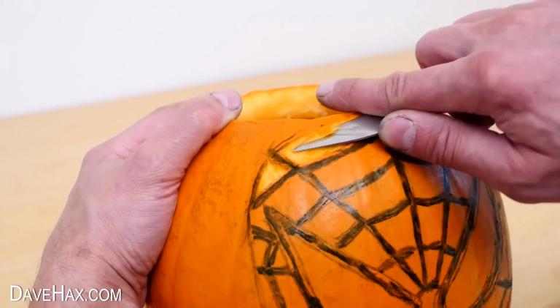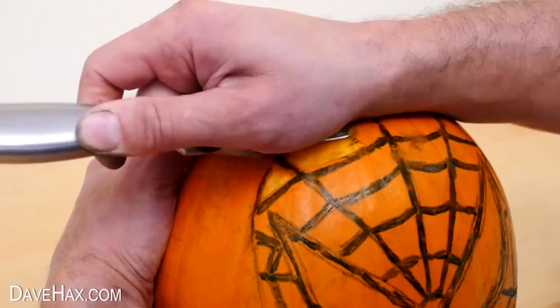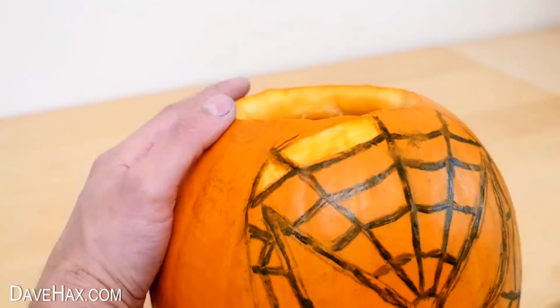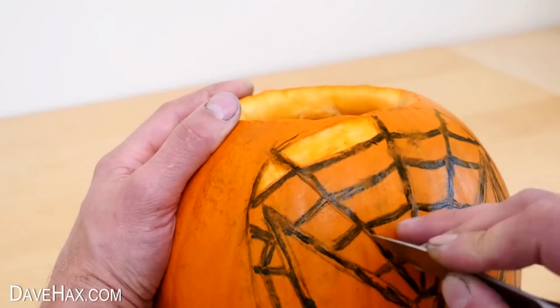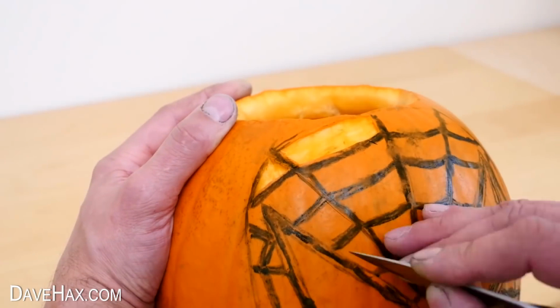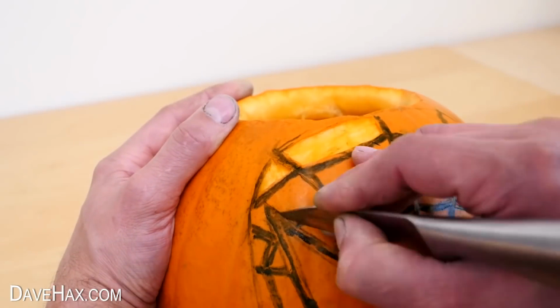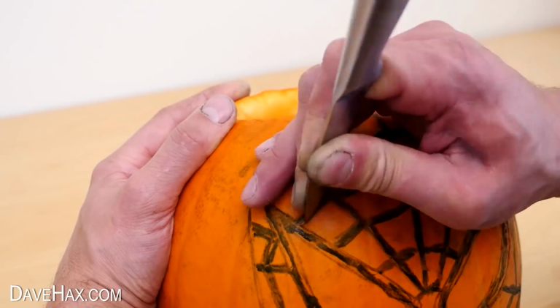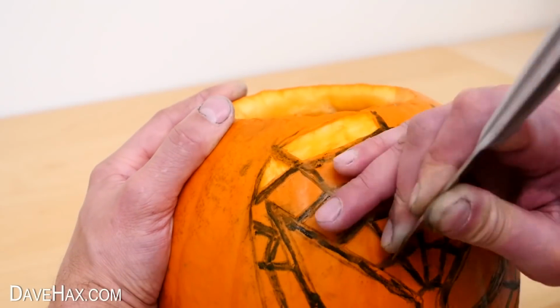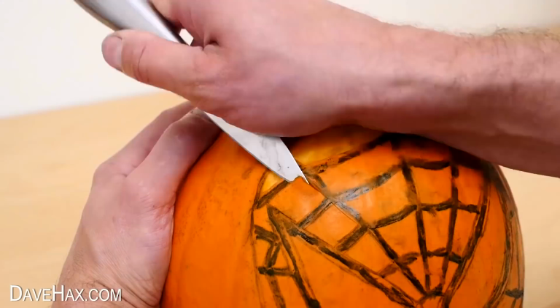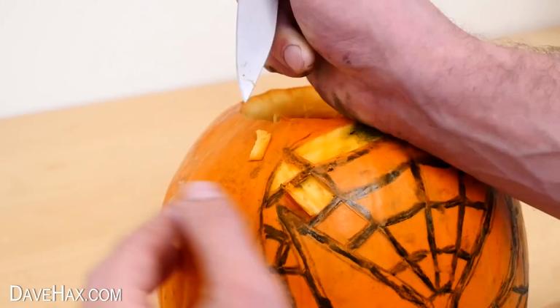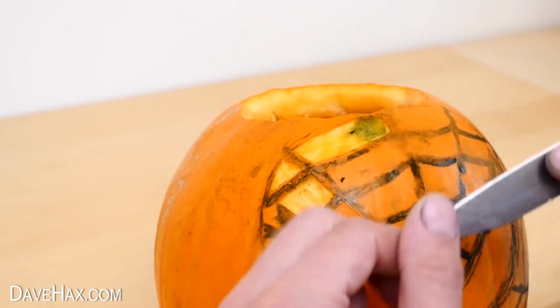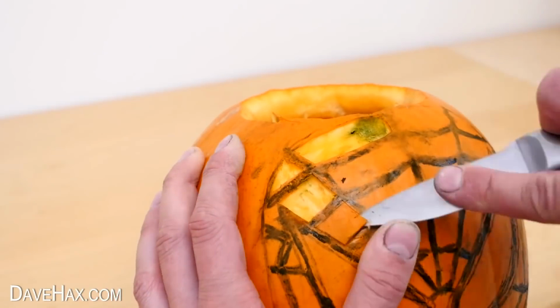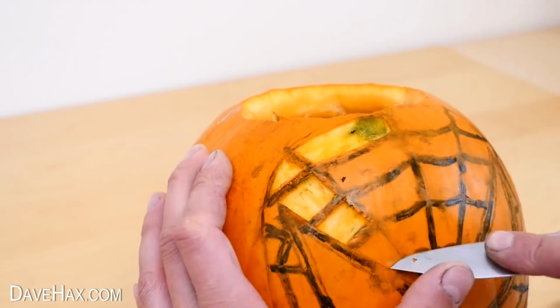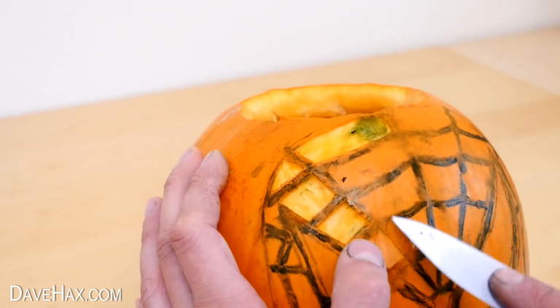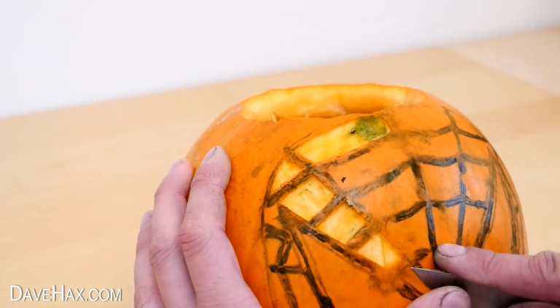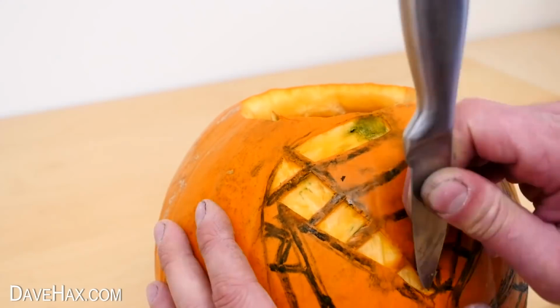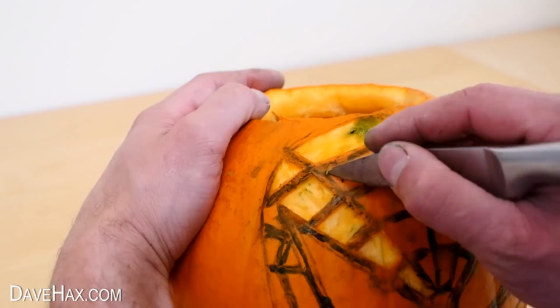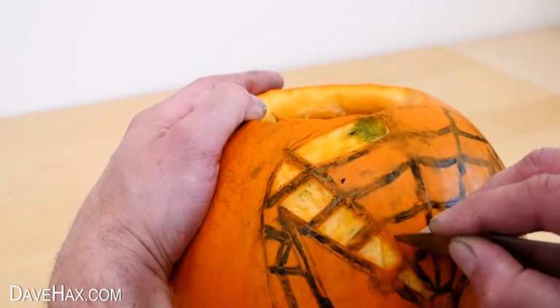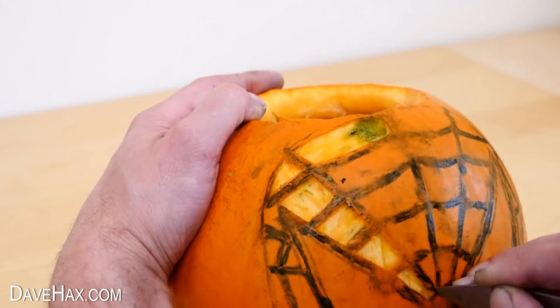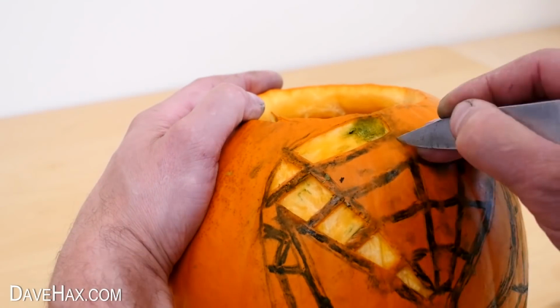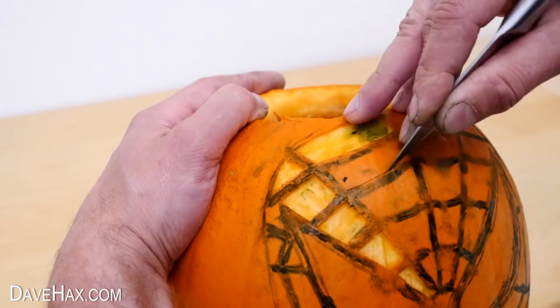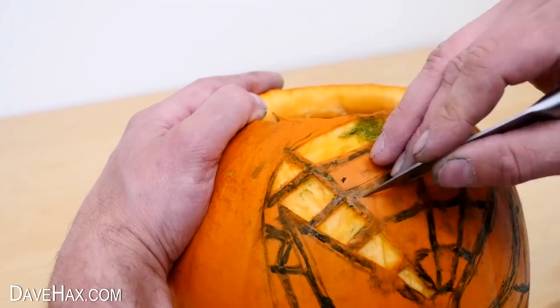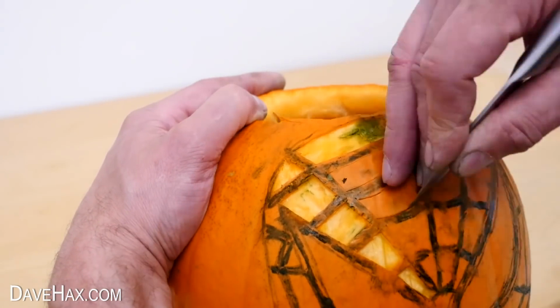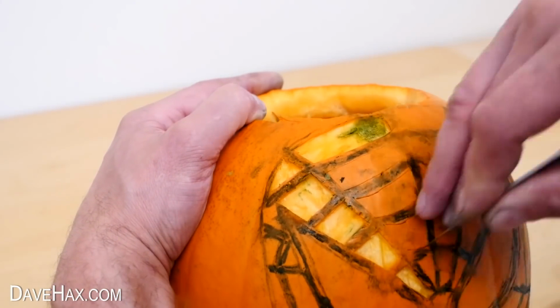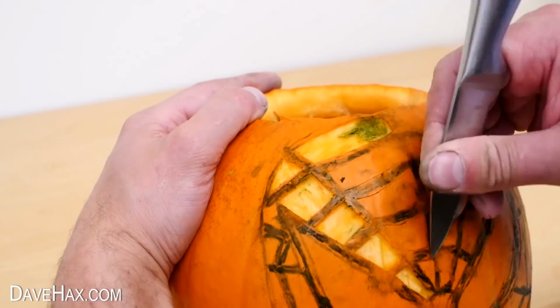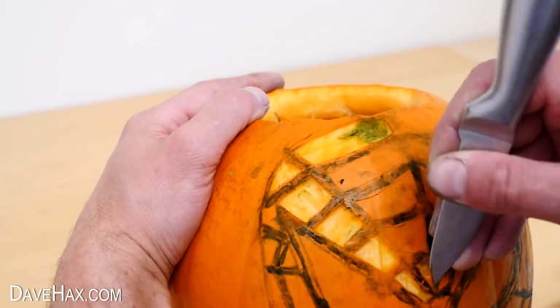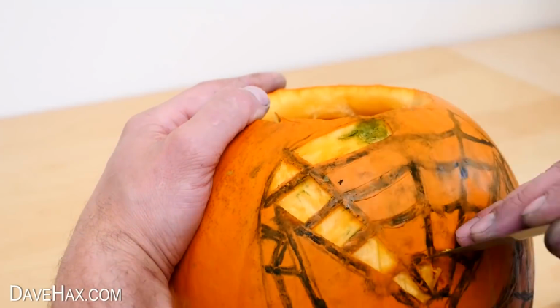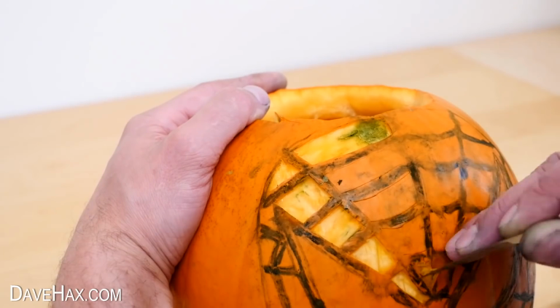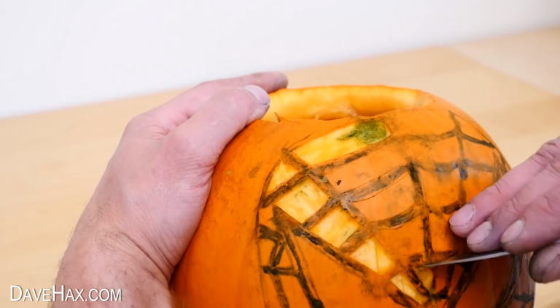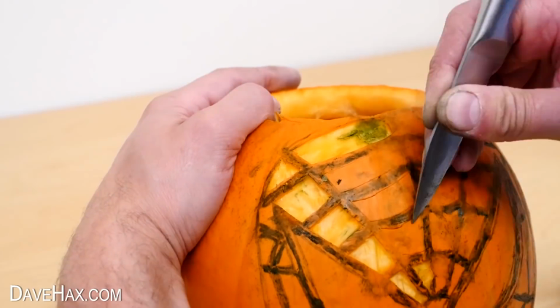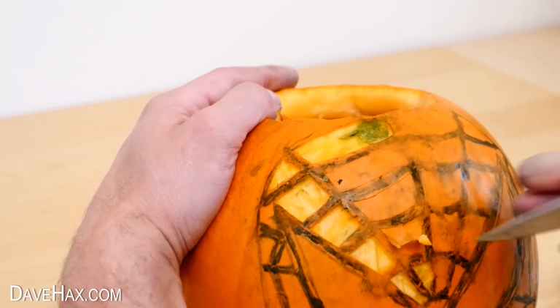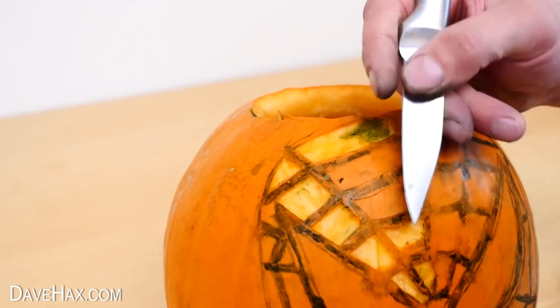We basically want to remove all the pumpkin and keep in place the black lines. If the ink smudges and gets on the flesh of the pumpkin, don't worry about it too much — we'll sort this out later.